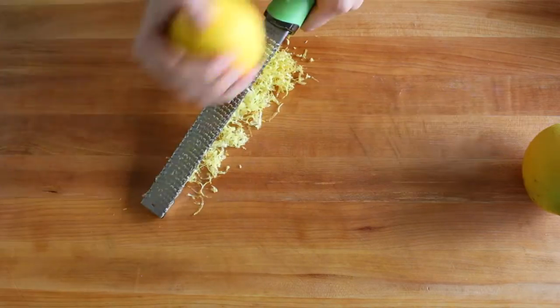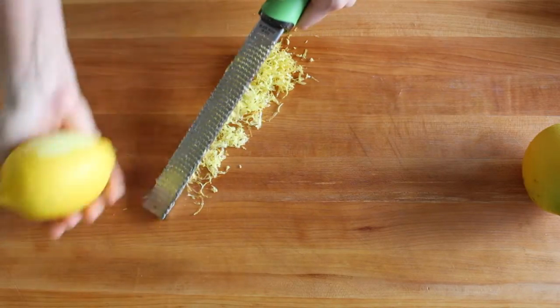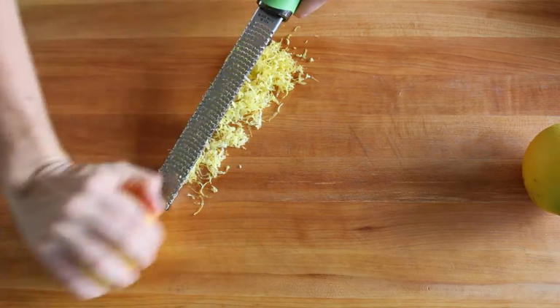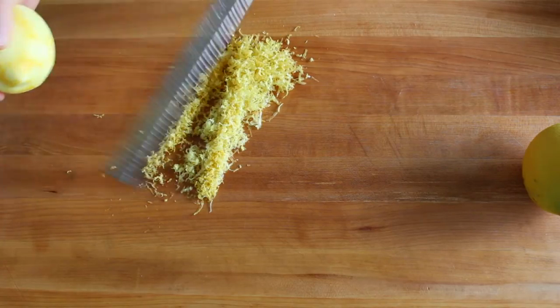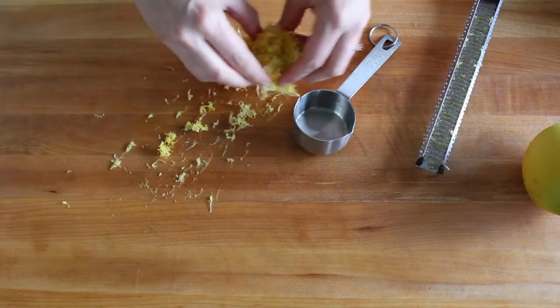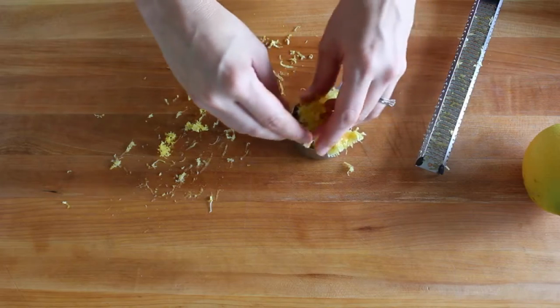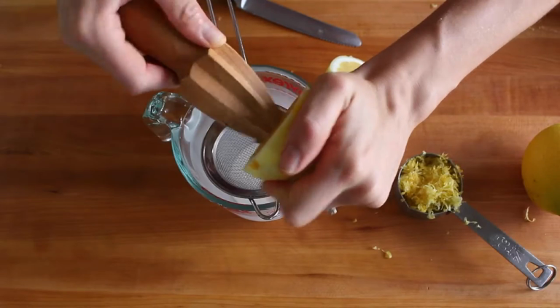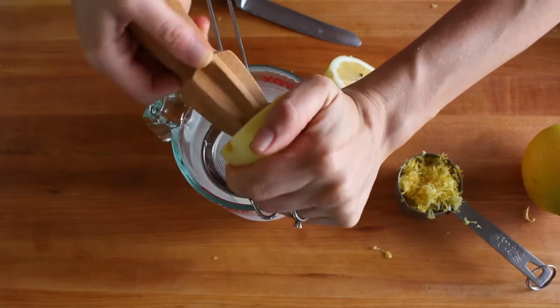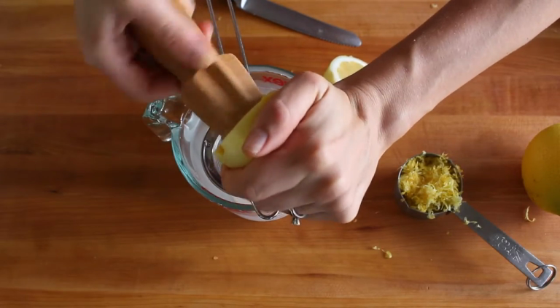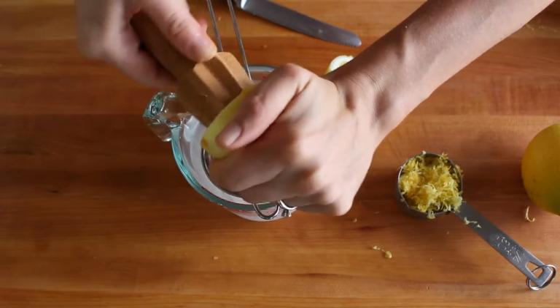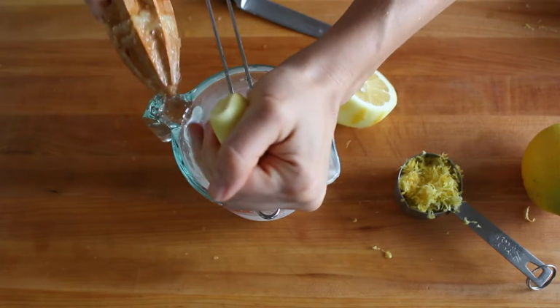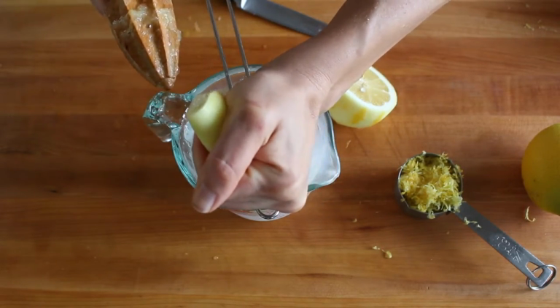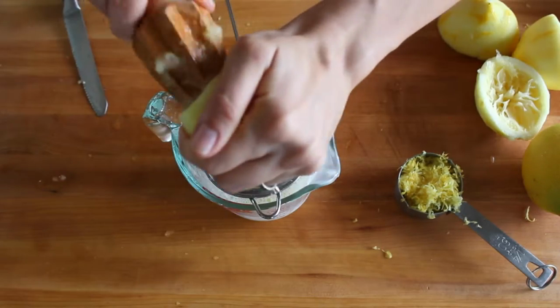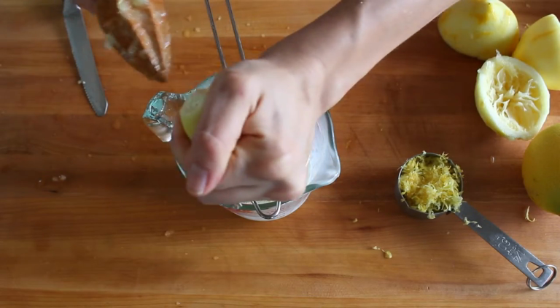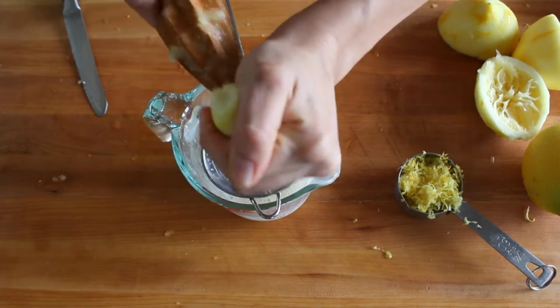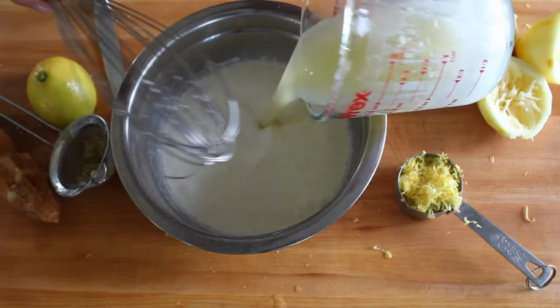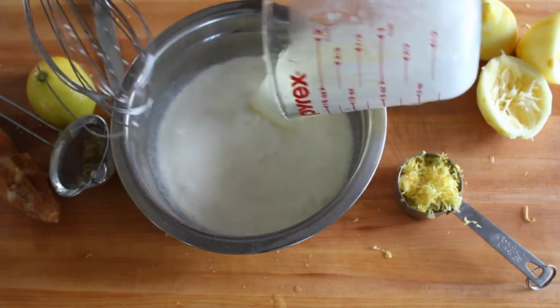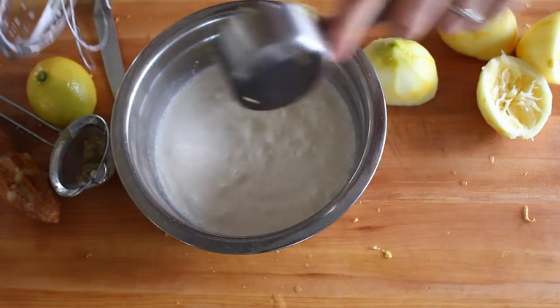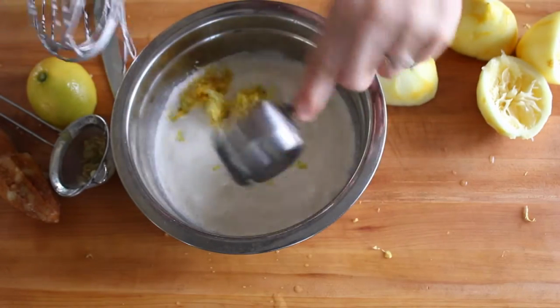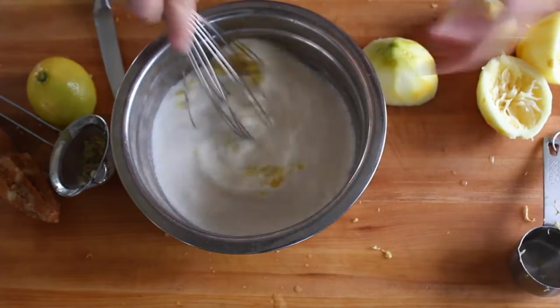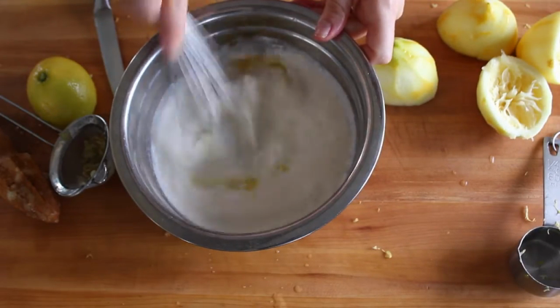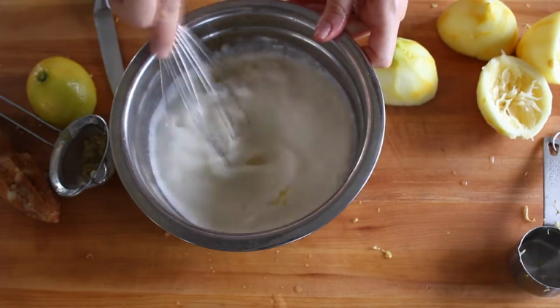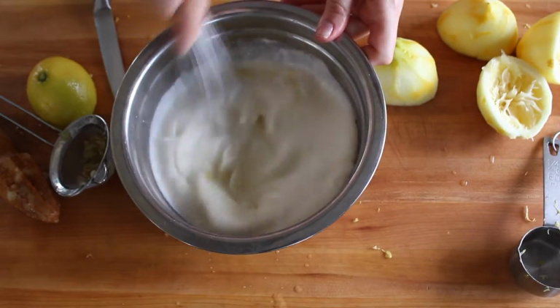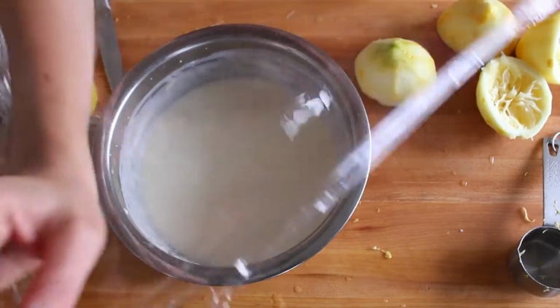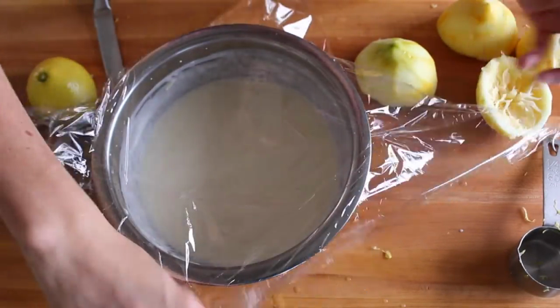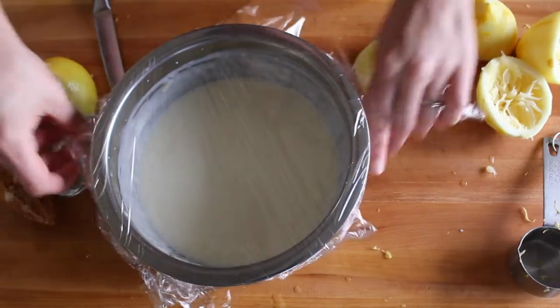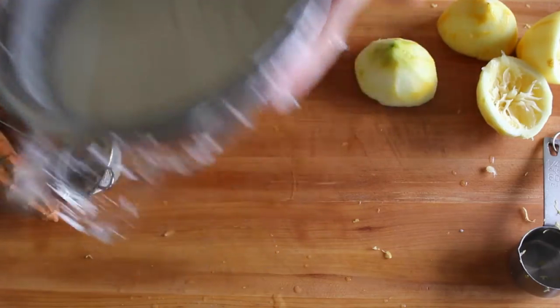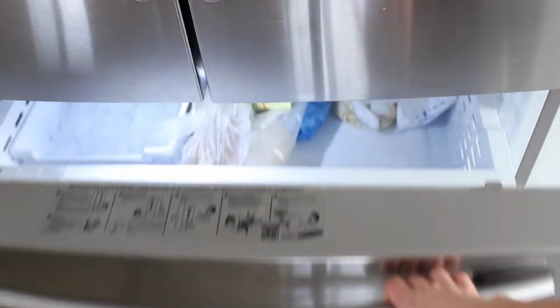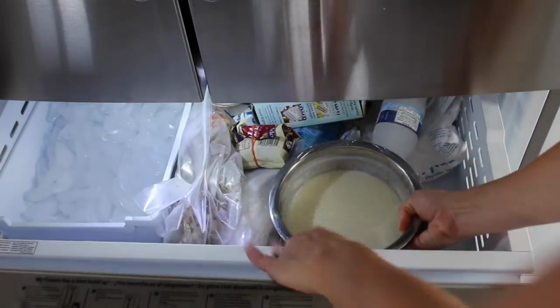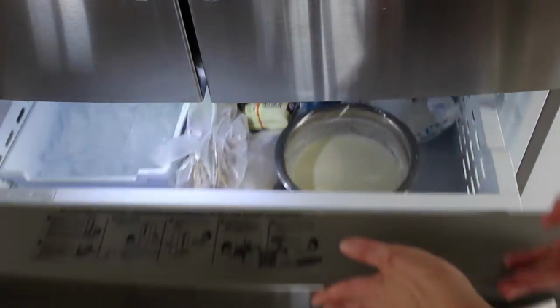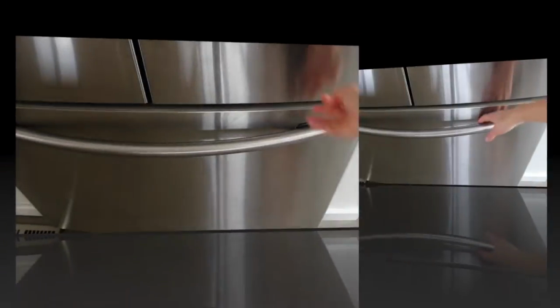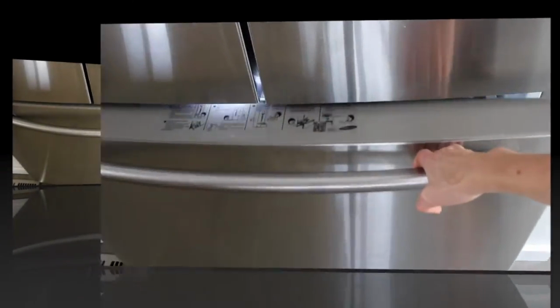Whisk together the cream and sugar, then let that chill while you zest some lemons. The zest gives the ice cream a really intense lemony flavor, and I love the little bit of texture it adds. Then do some juice — don't use the bottled stuff, this has to be fresh. It really makes a difference.